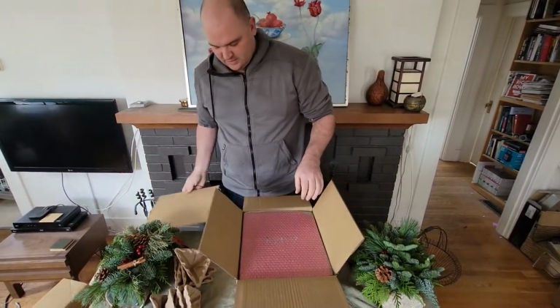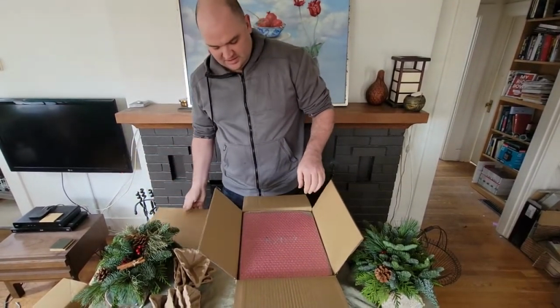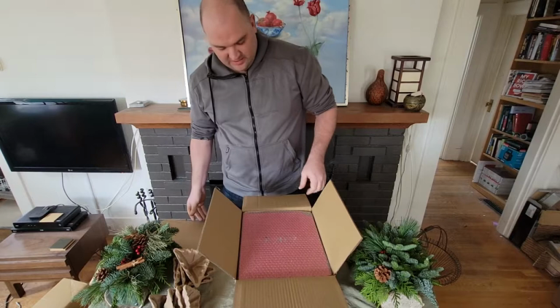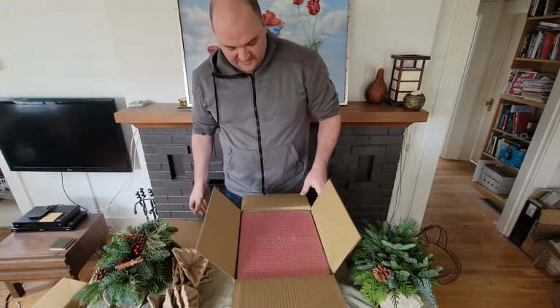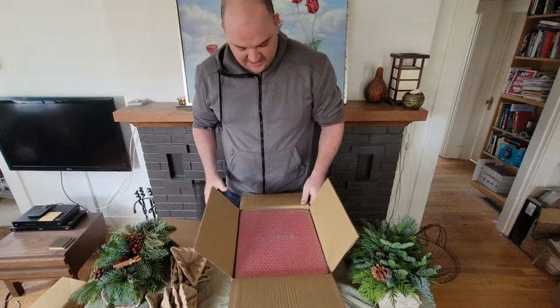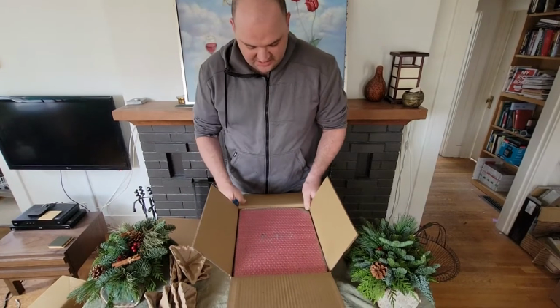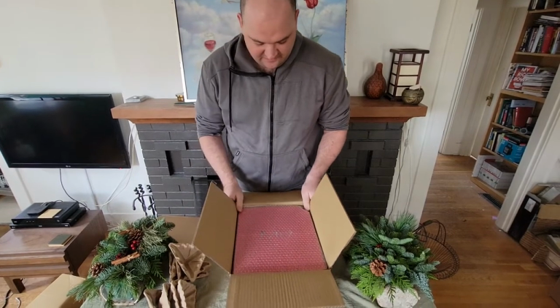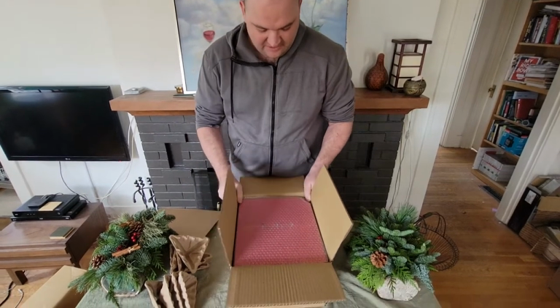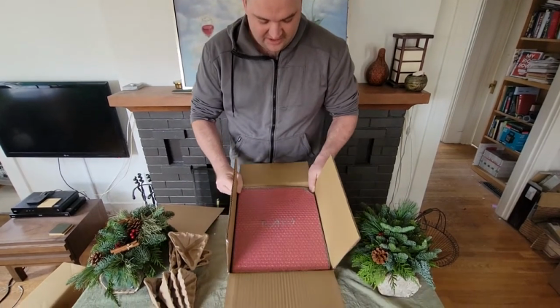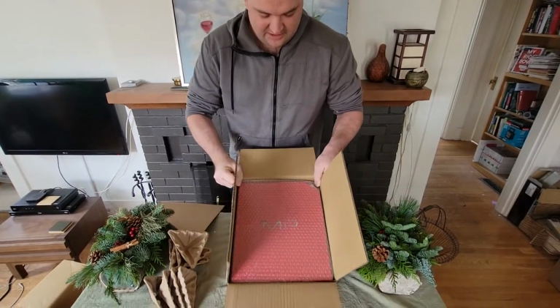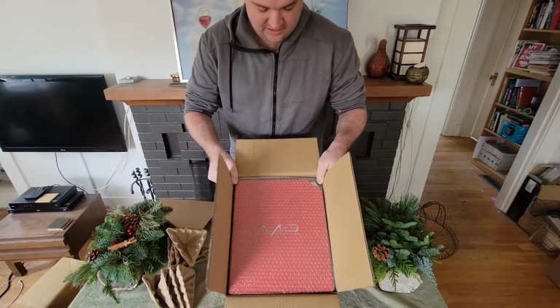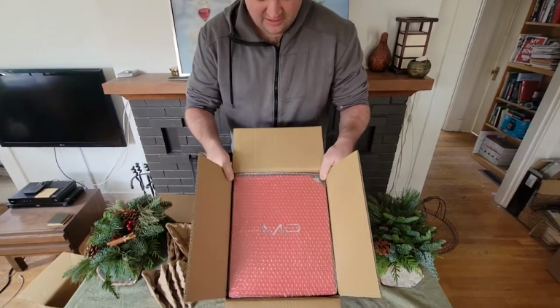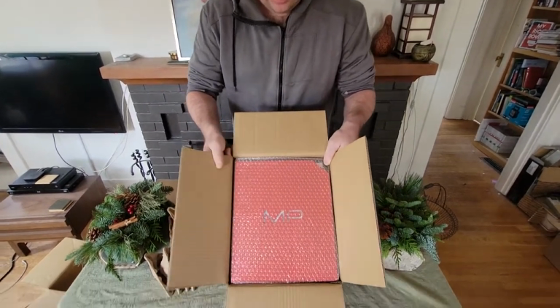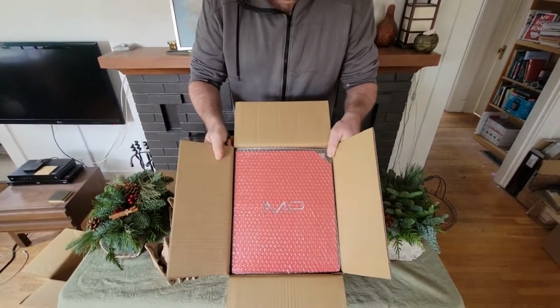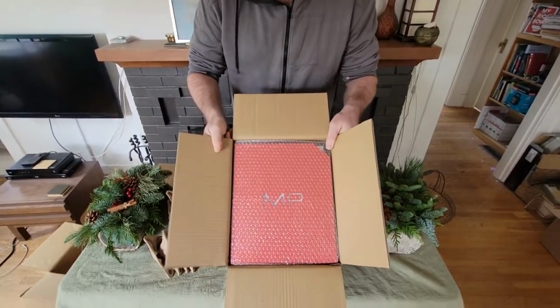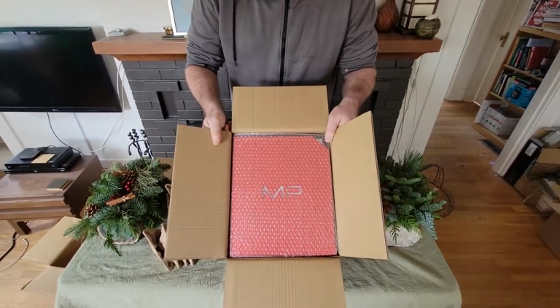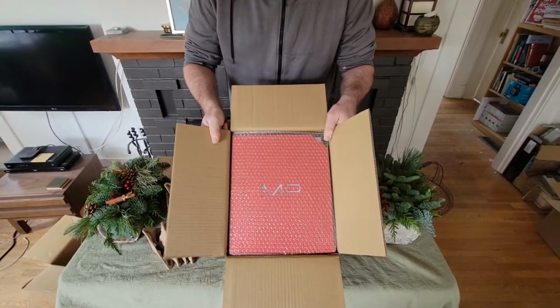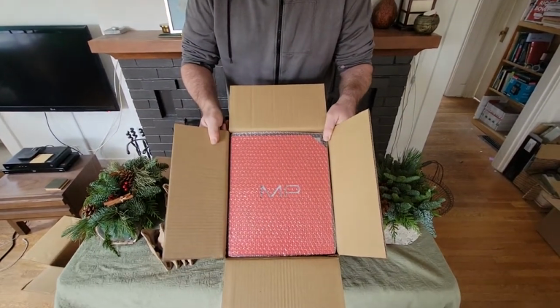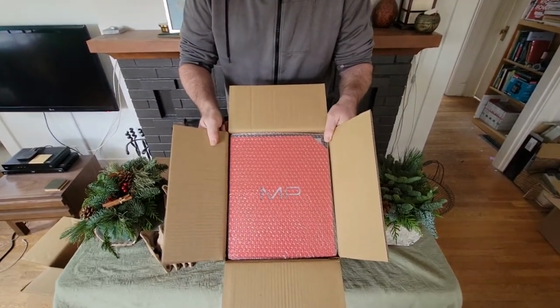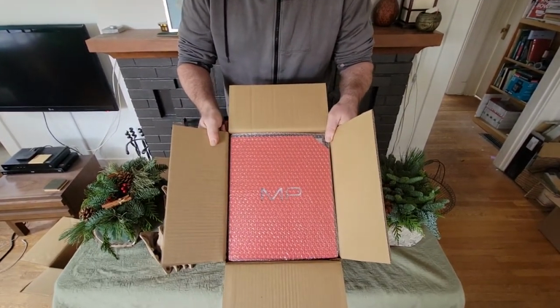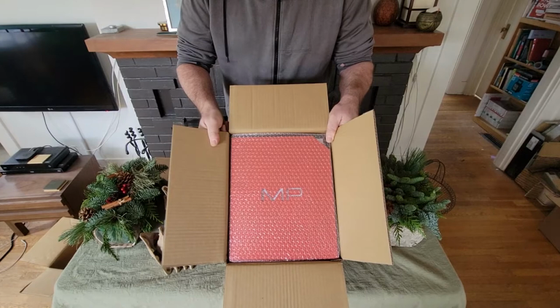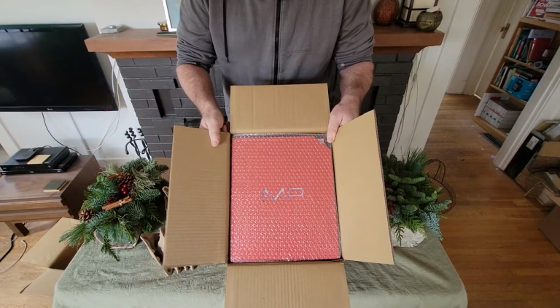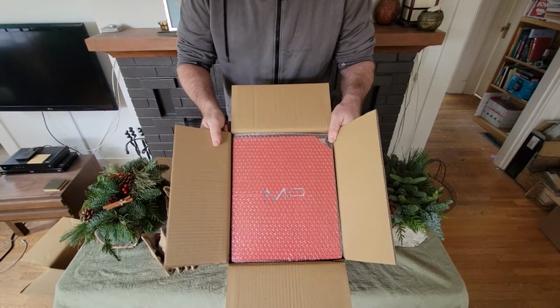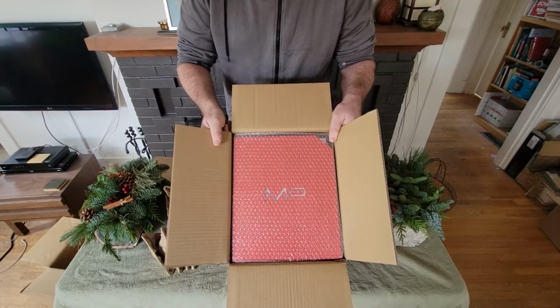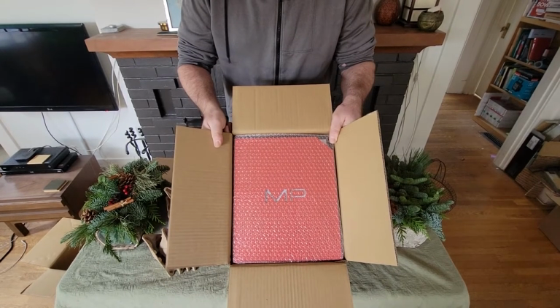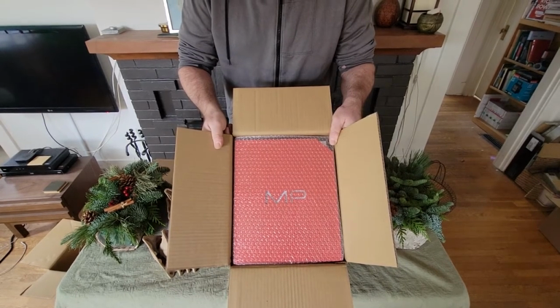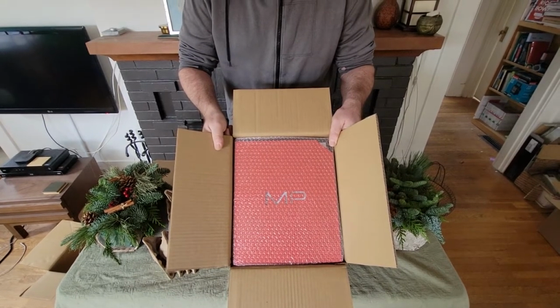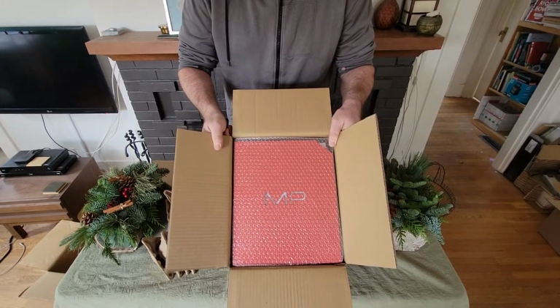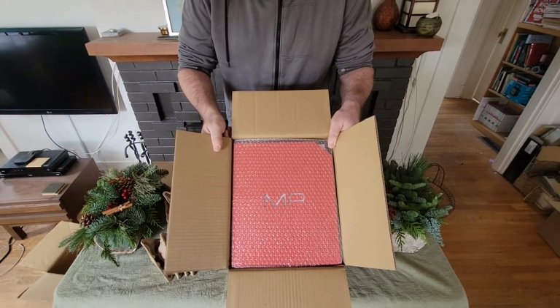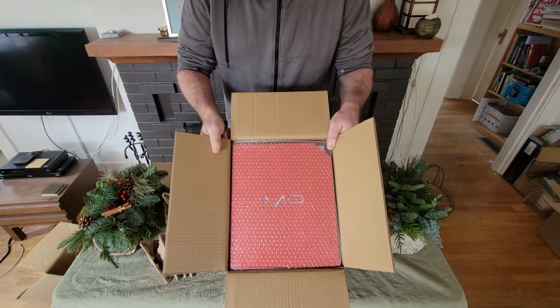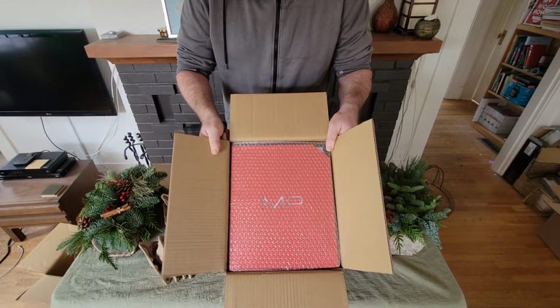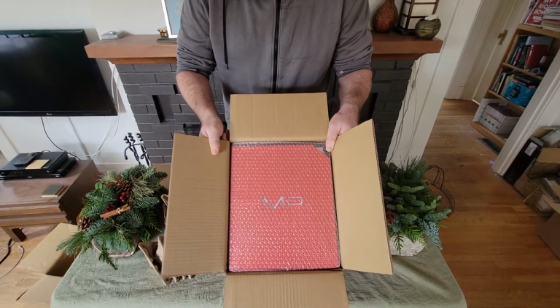As you can see, we have this nice Ferrari red color compared to Modernist Bread in their newest case. For Modernist Cuisine, the color has been stainless steel.